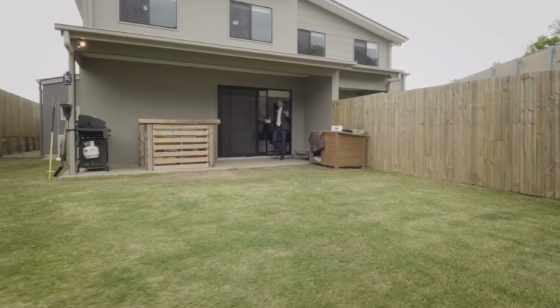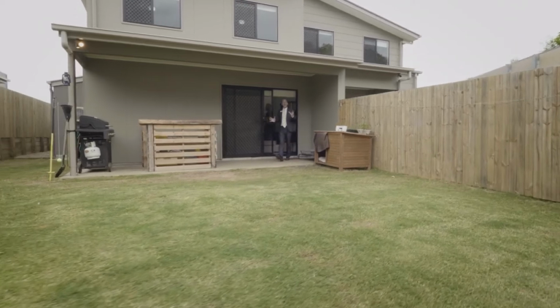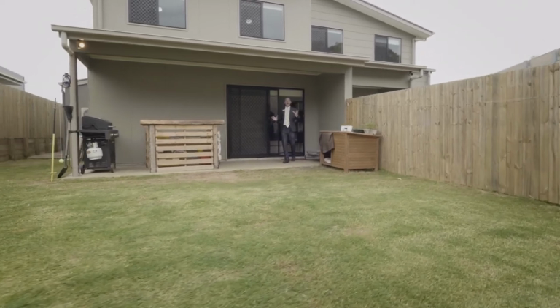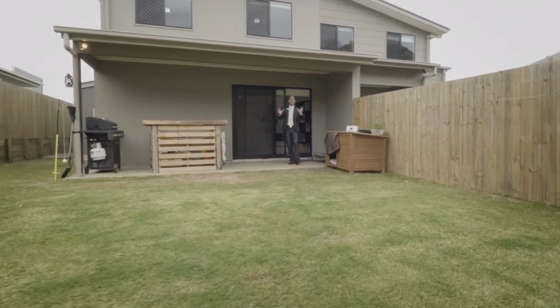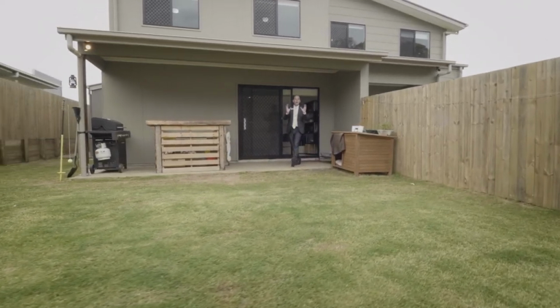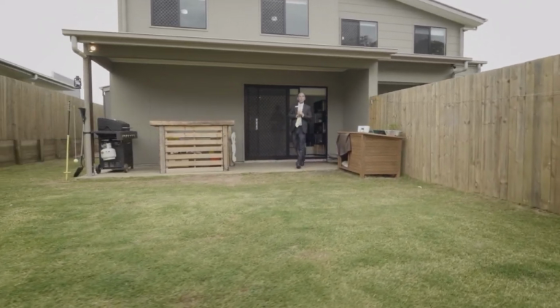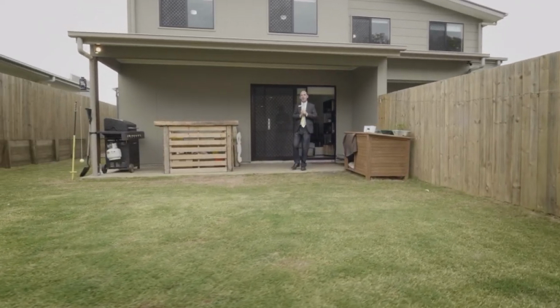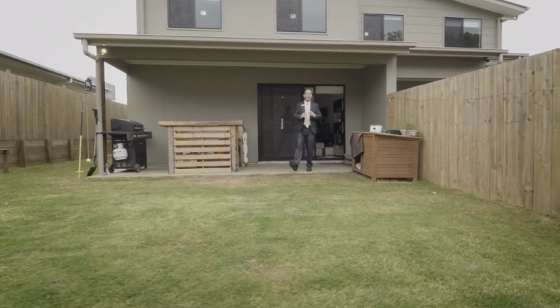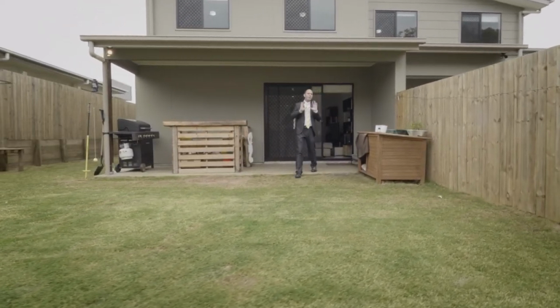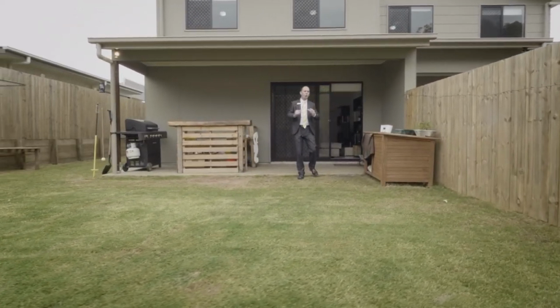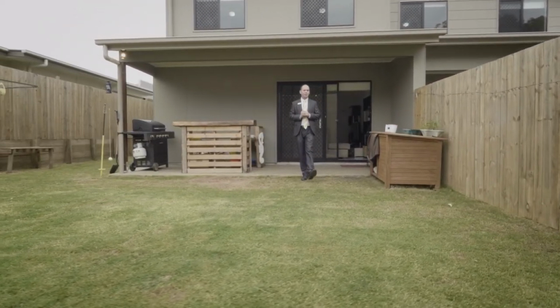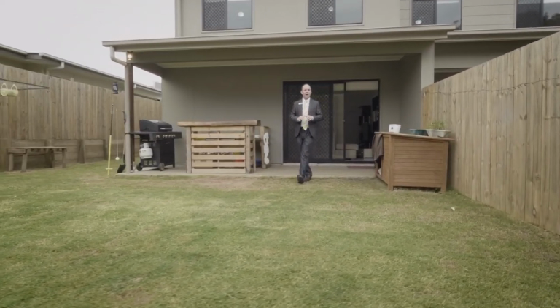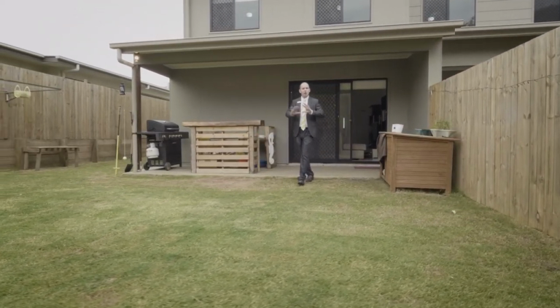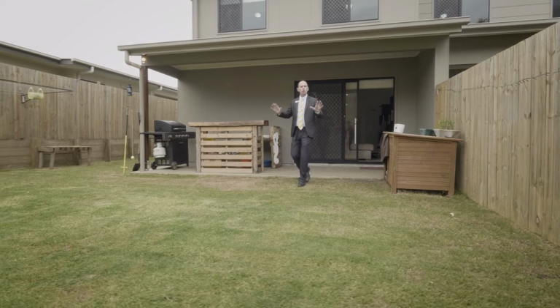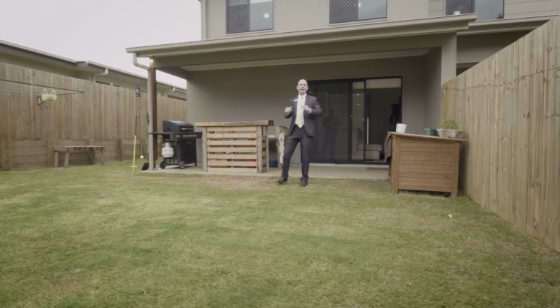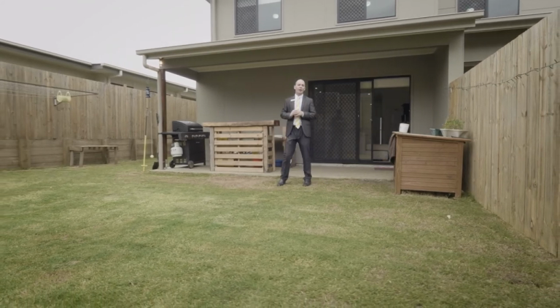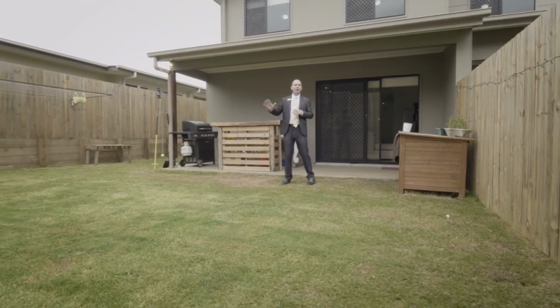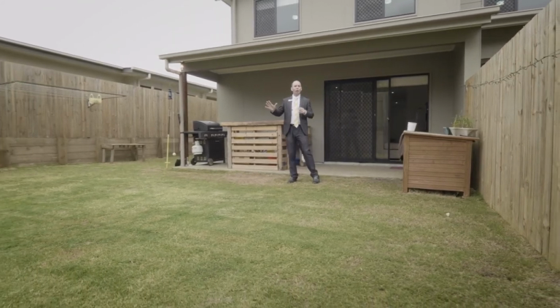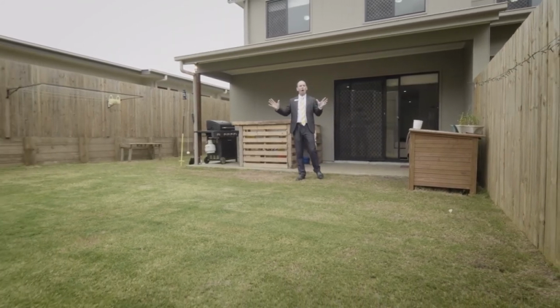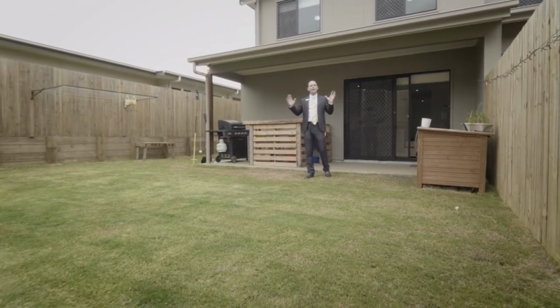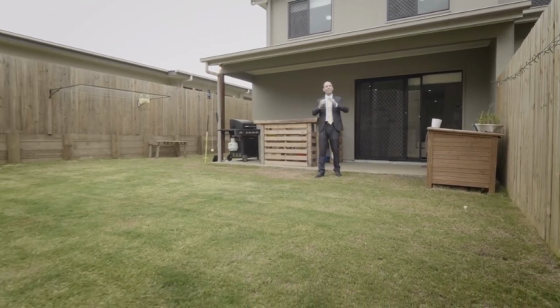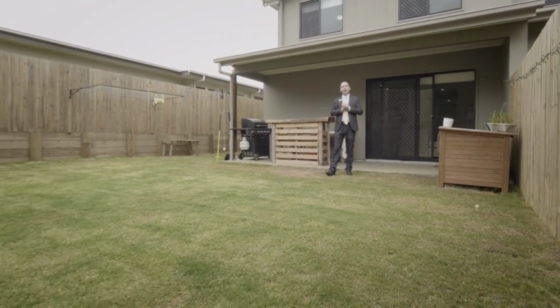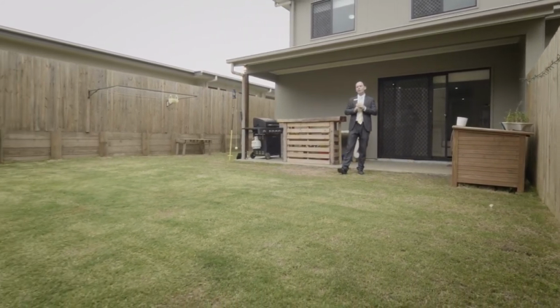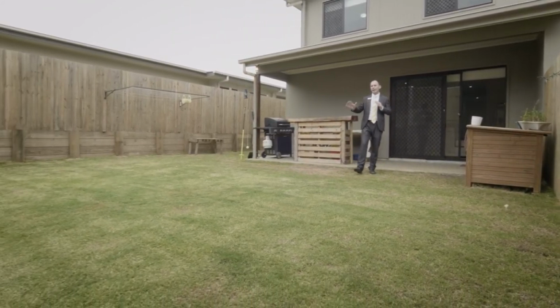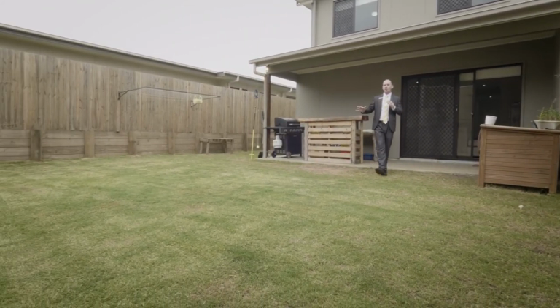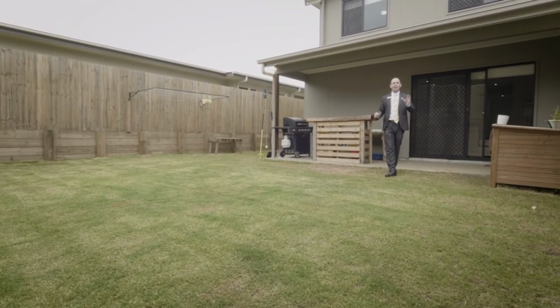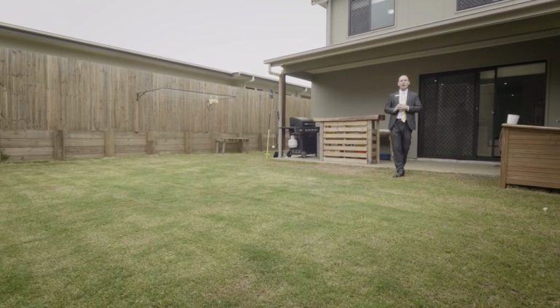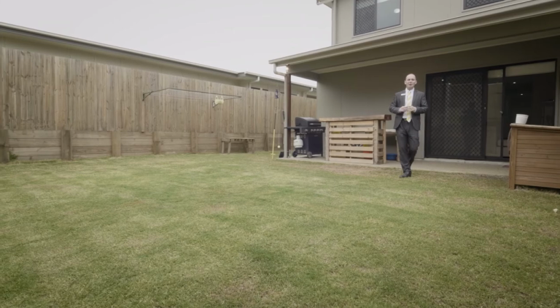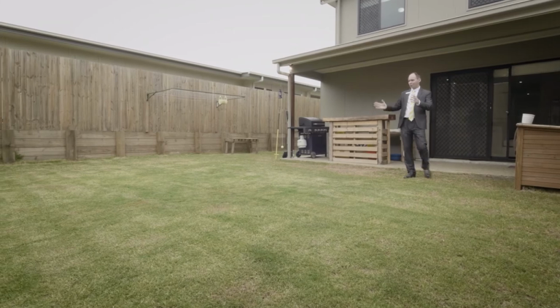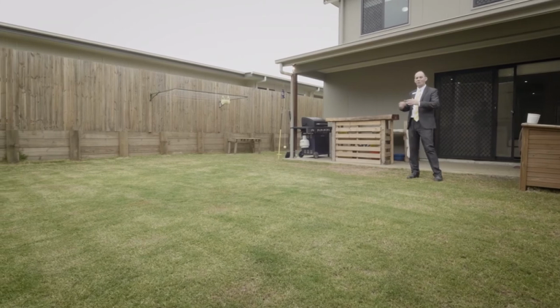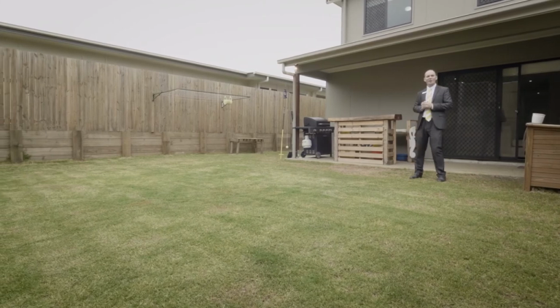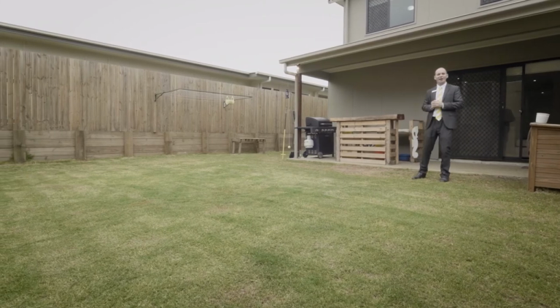Venturing outside, you'll find this duplex home has a real point of difference — a huge backyard. Level, private, and absolutely ideal for the kids or pets to run around, or just to relax in the sun.